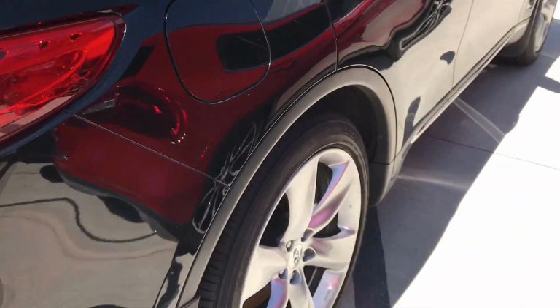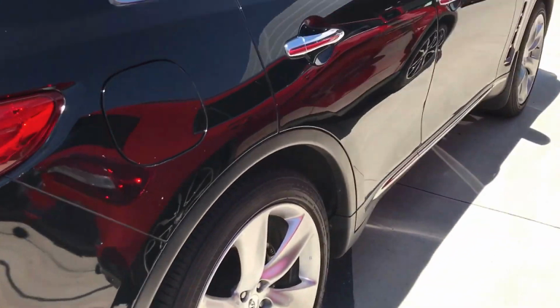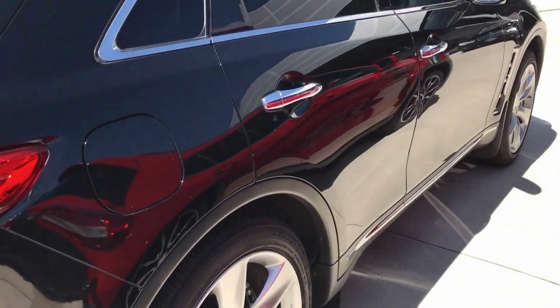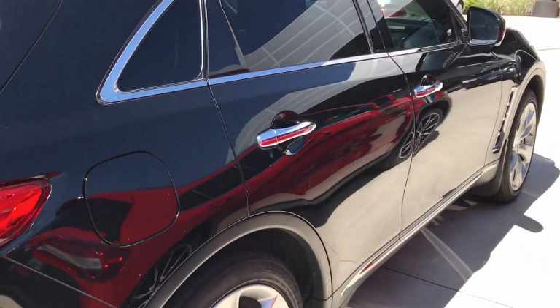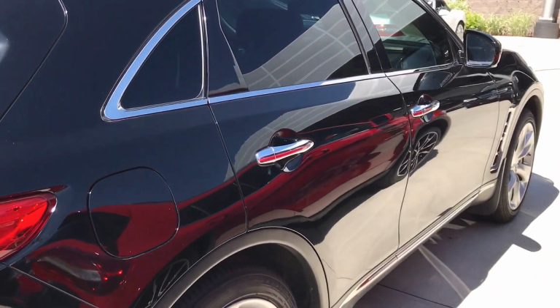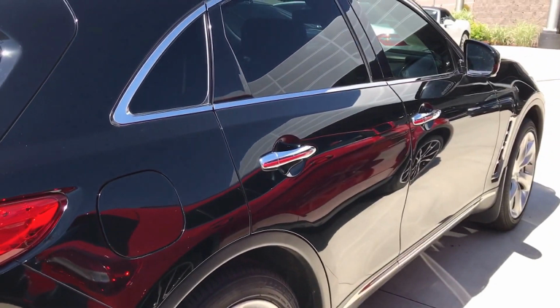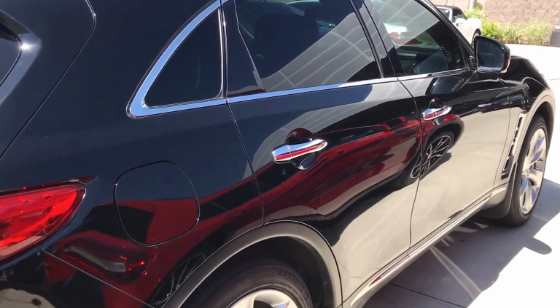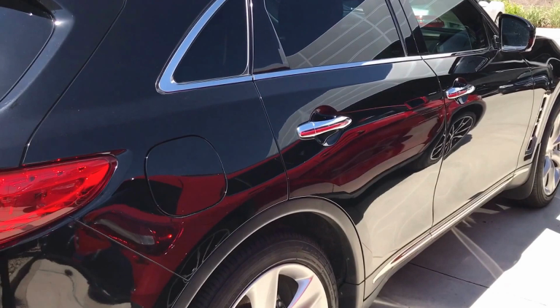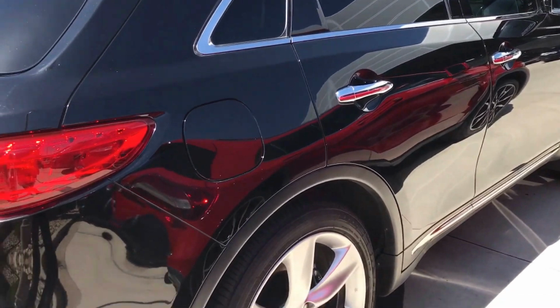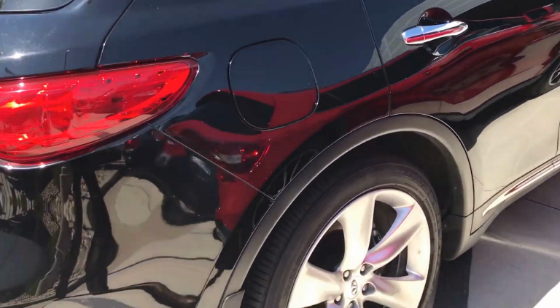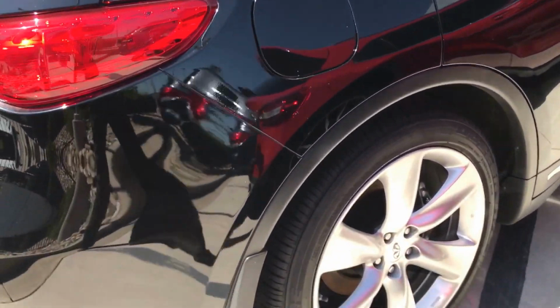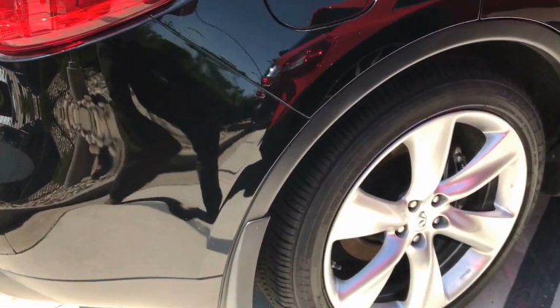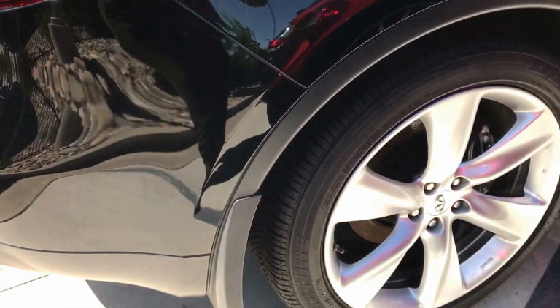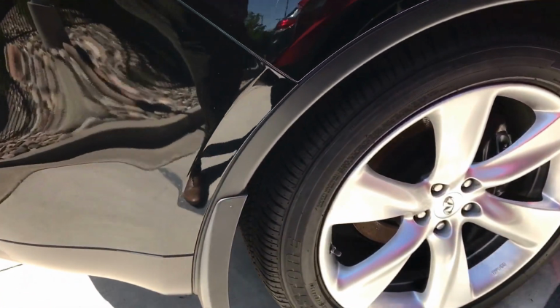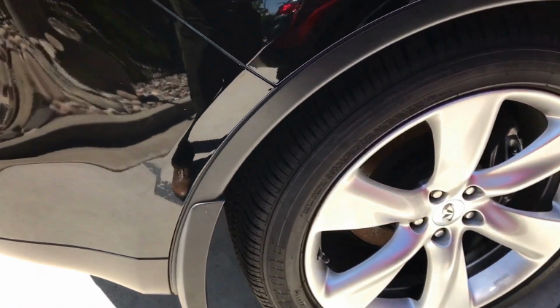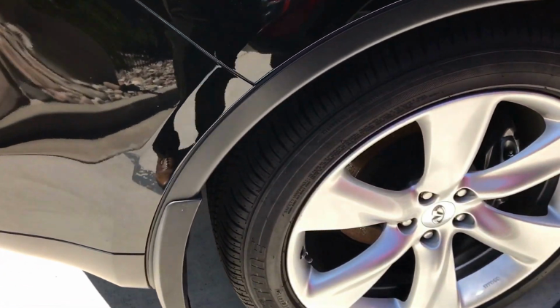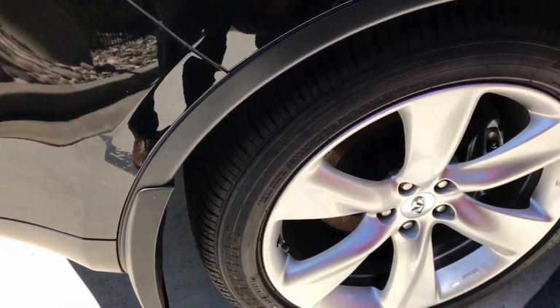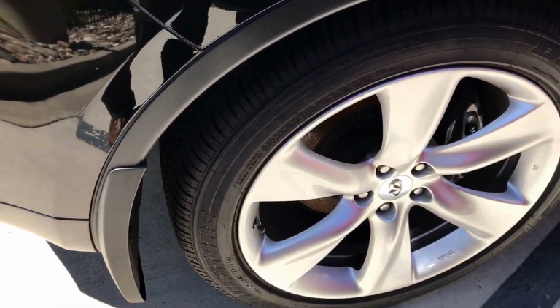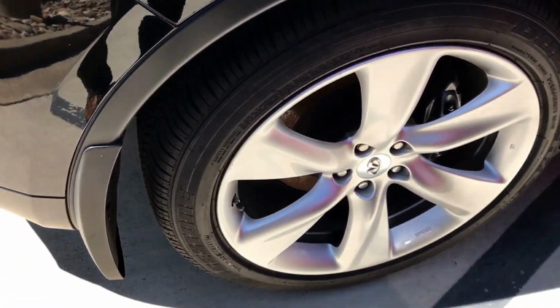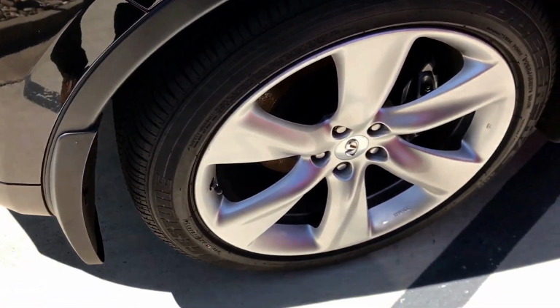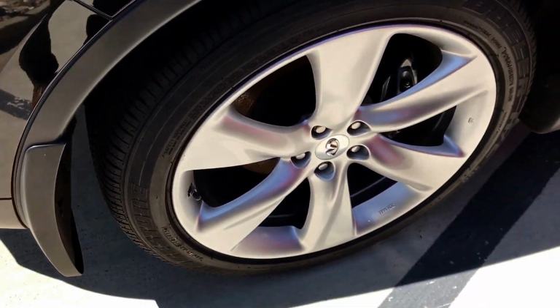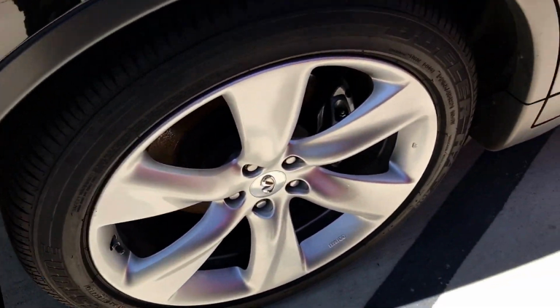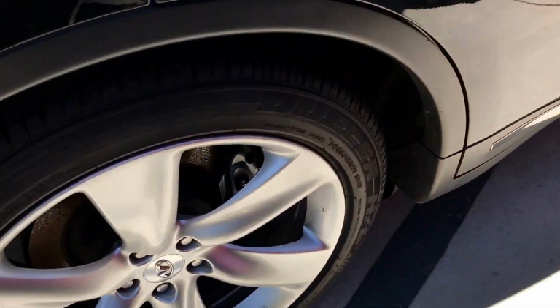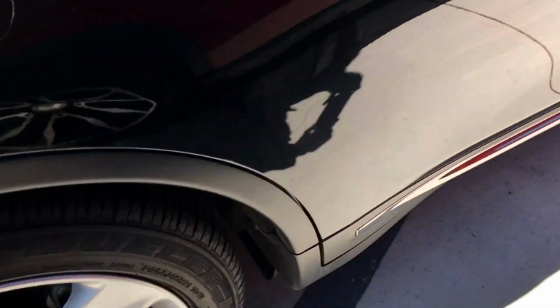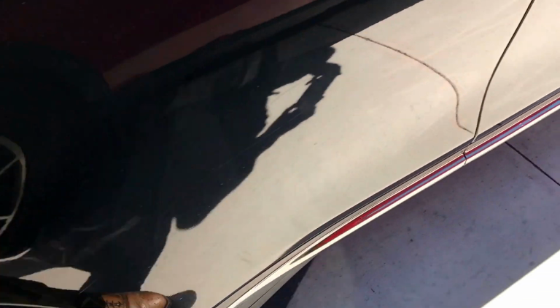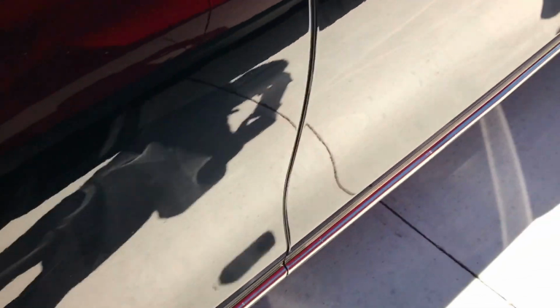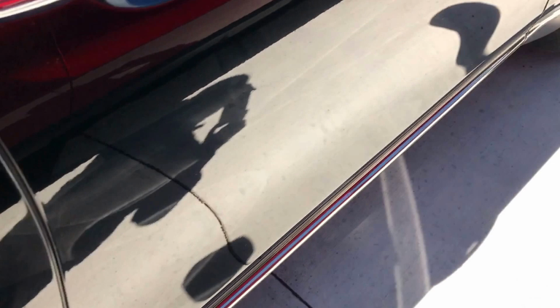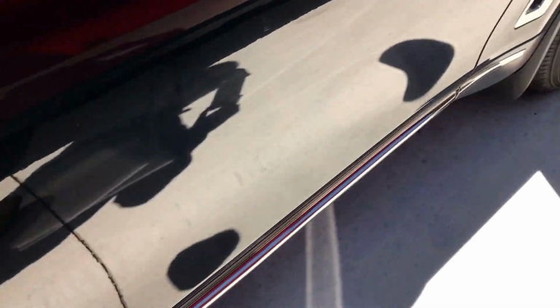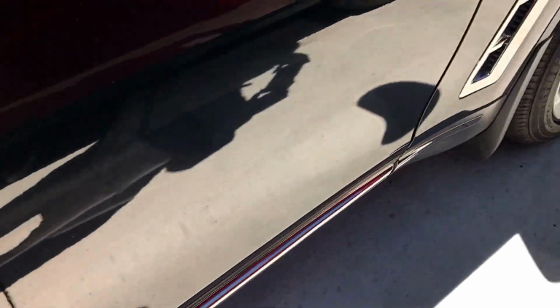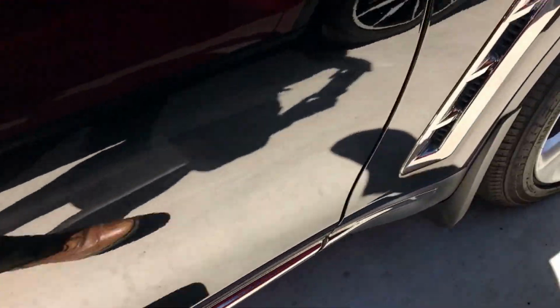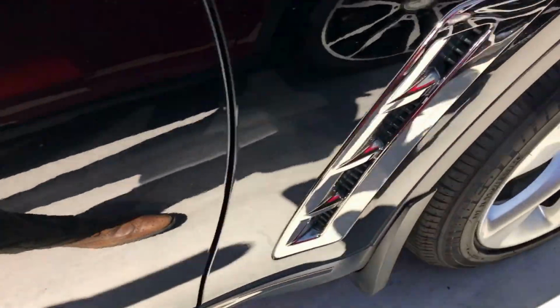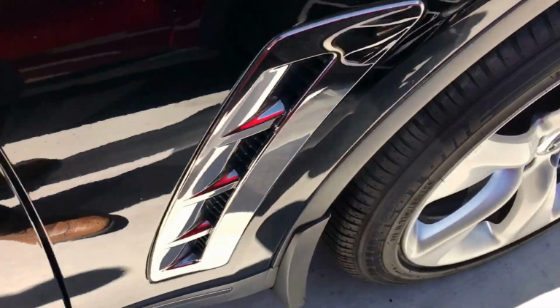Looking down this side — this side is very, very clean as well. Another excellent condition wheel, and one more here.